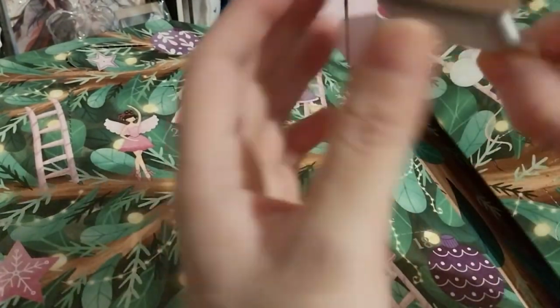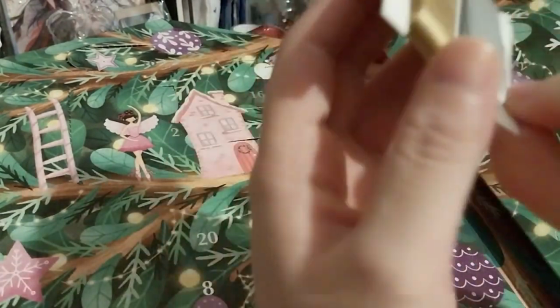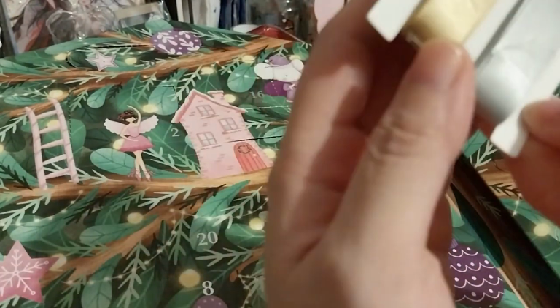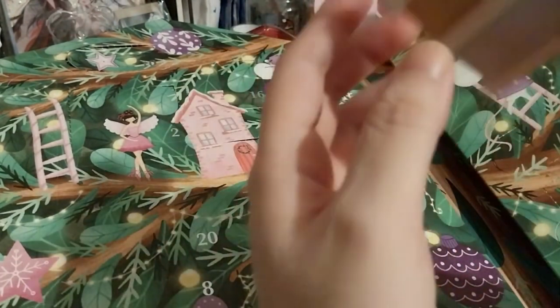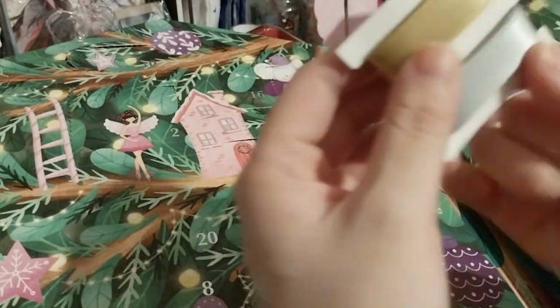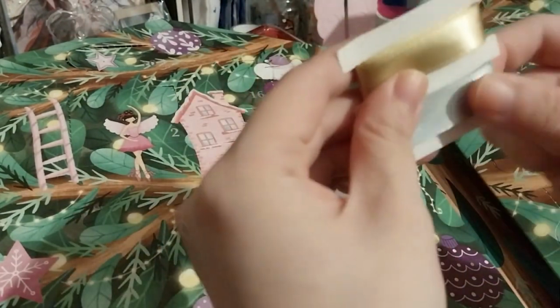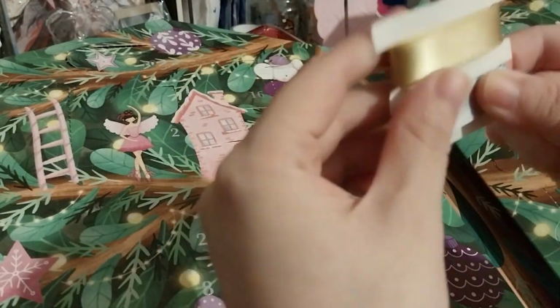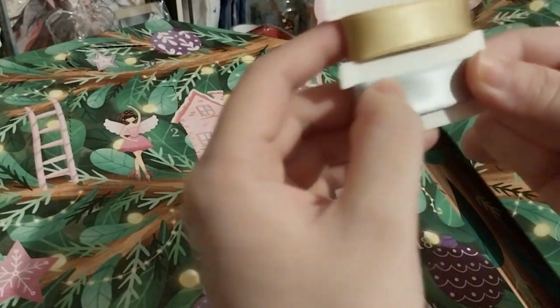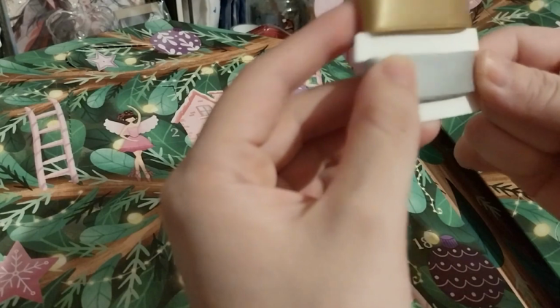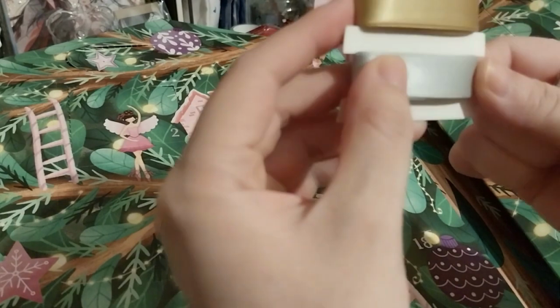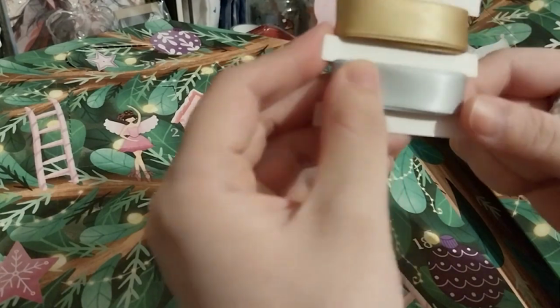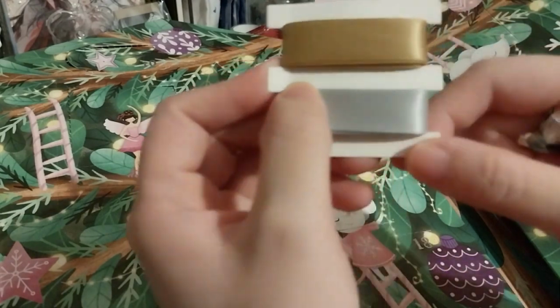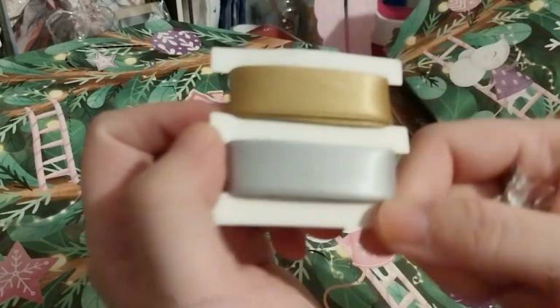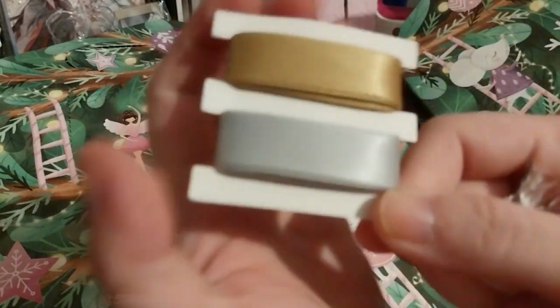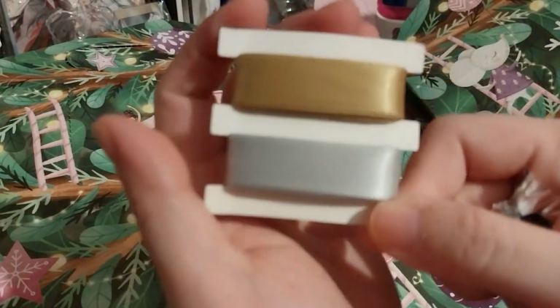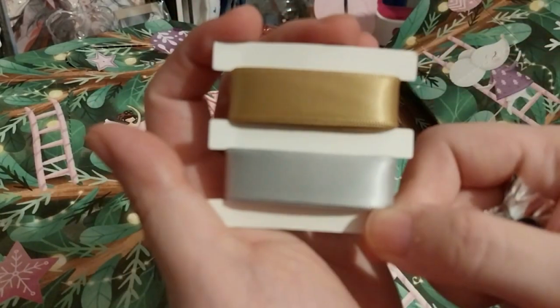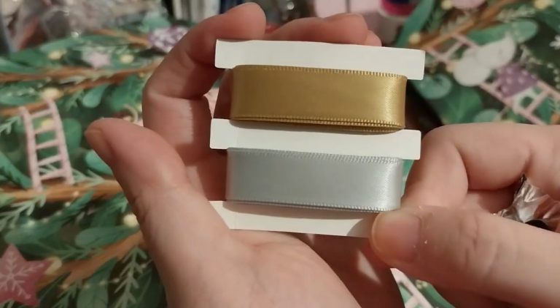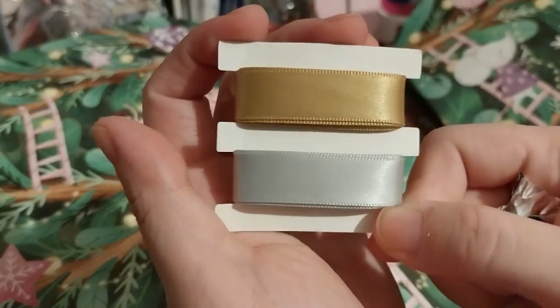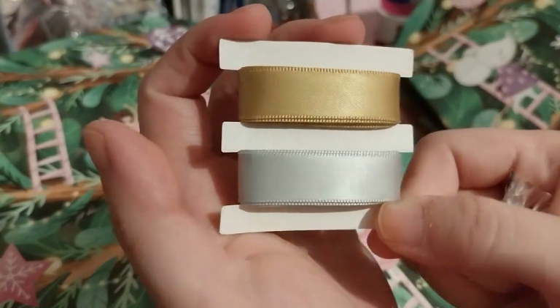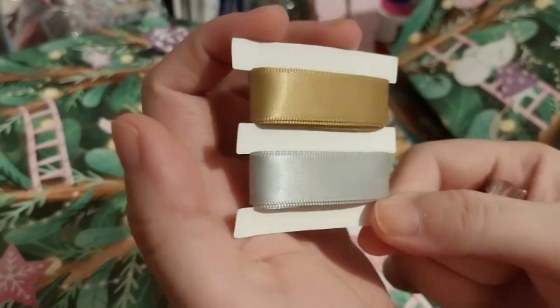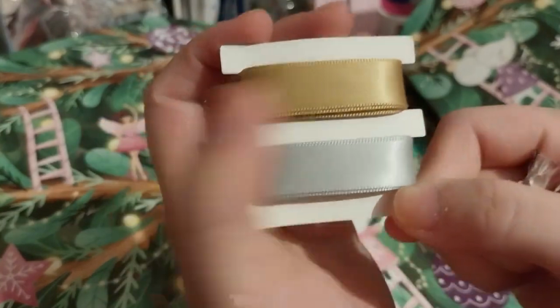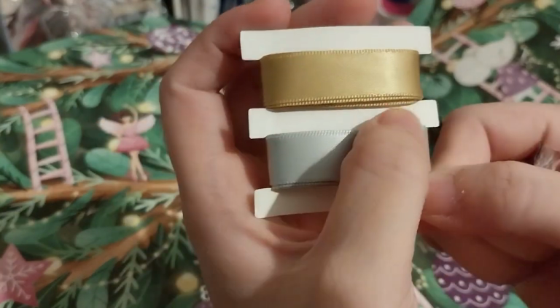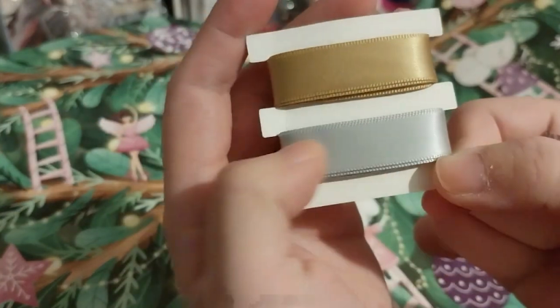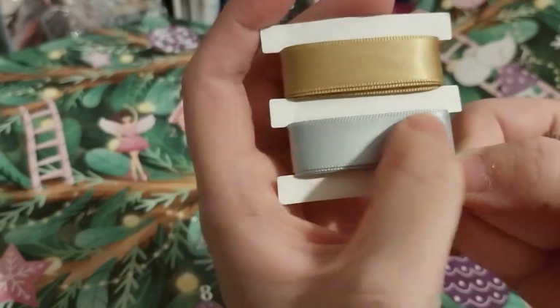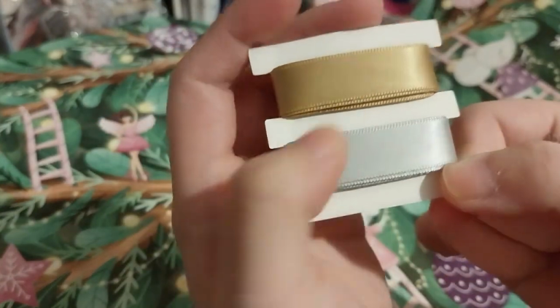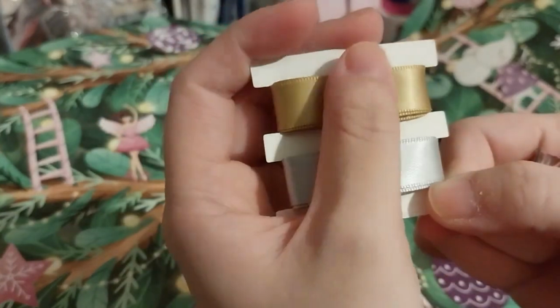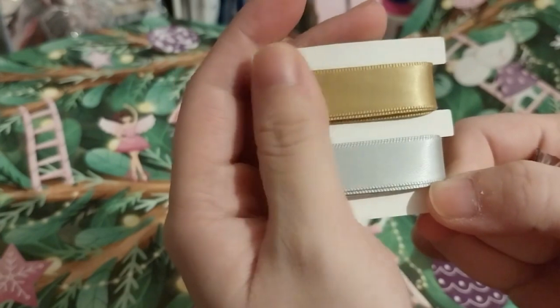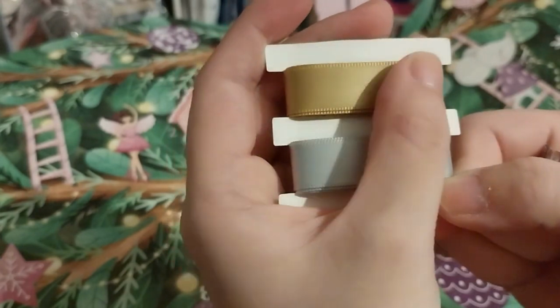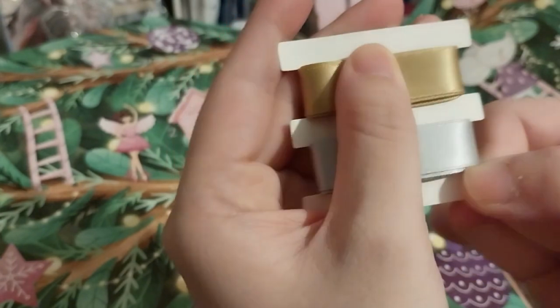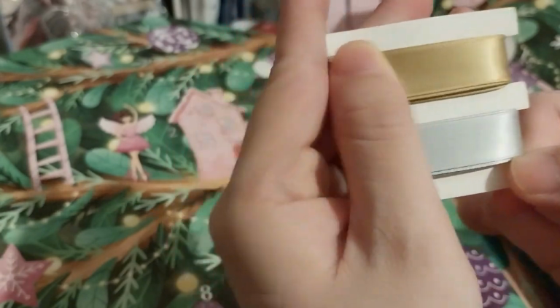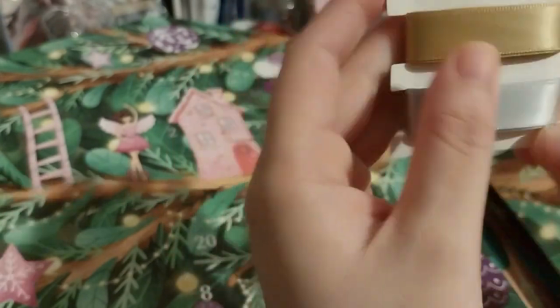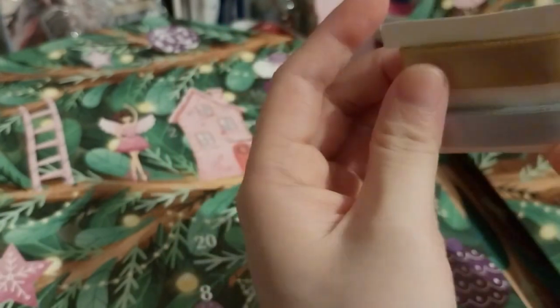Some nice gold and silver ribbons. Very nice. Smooth feel to it.